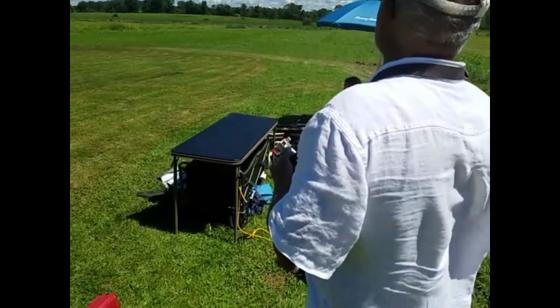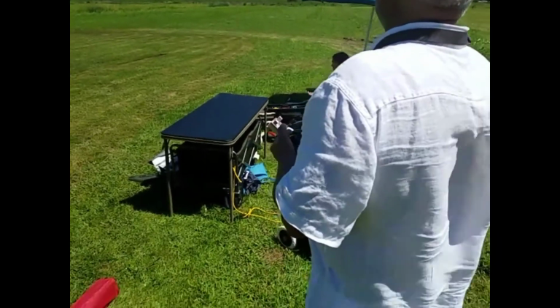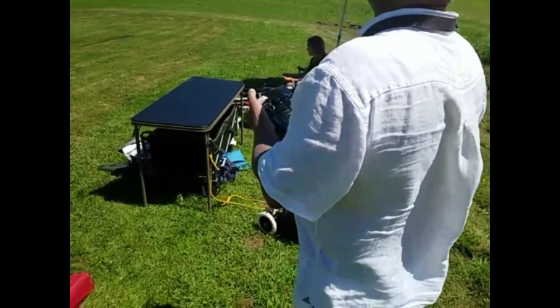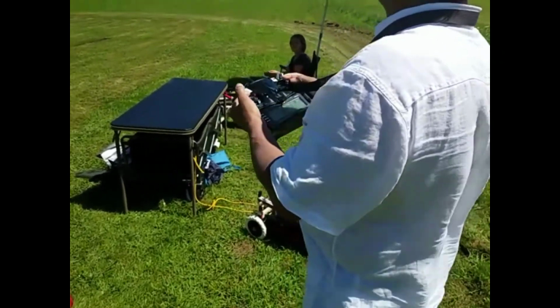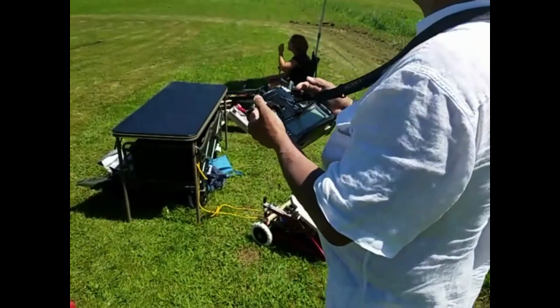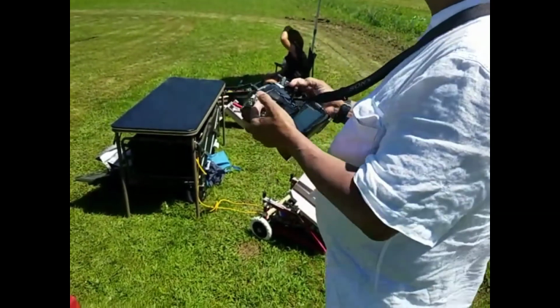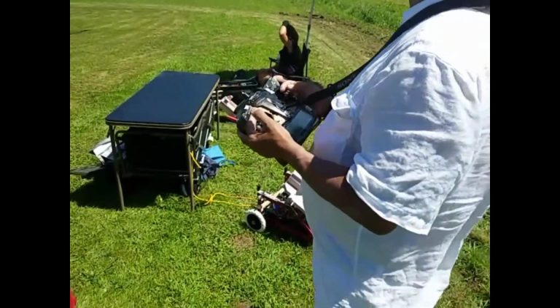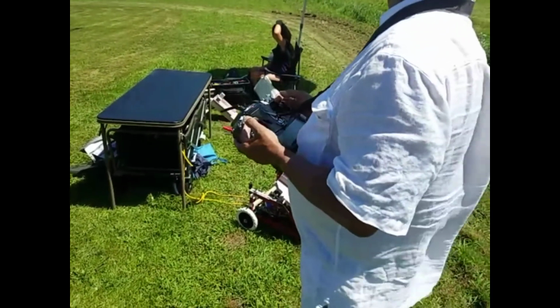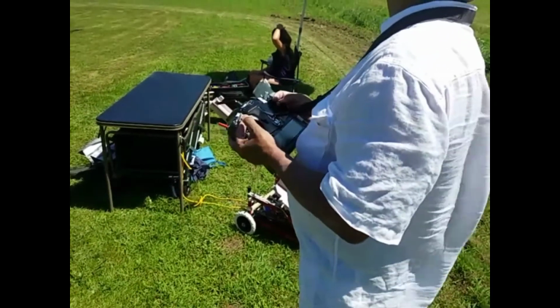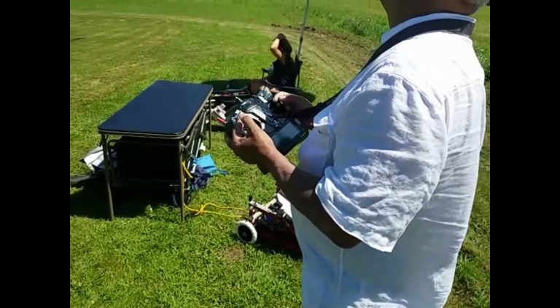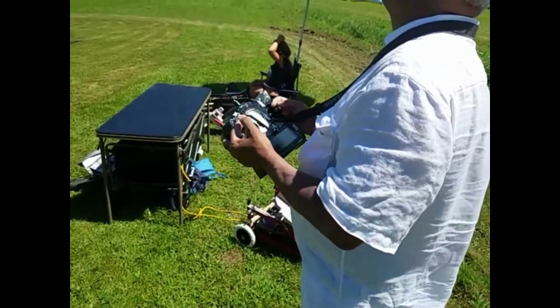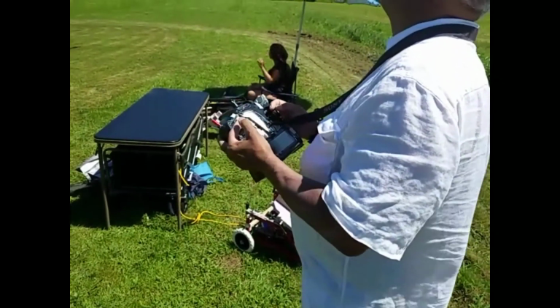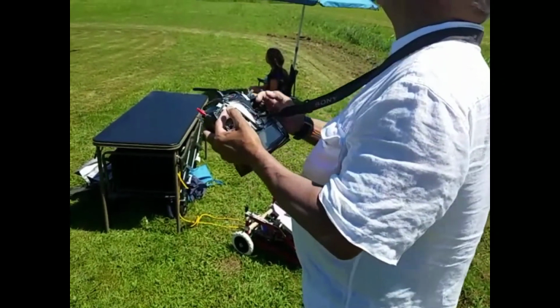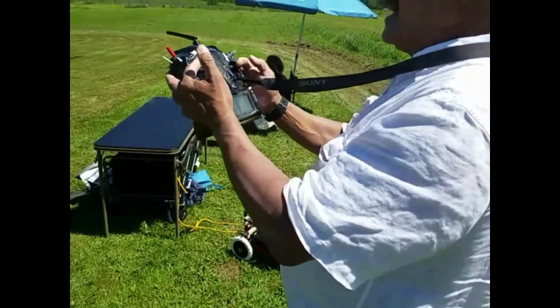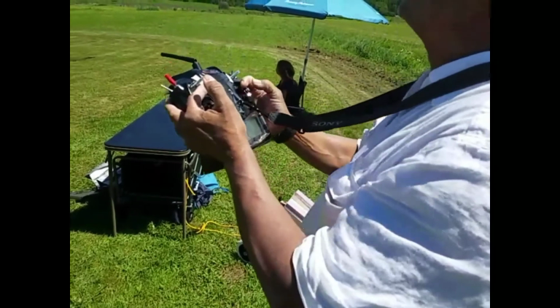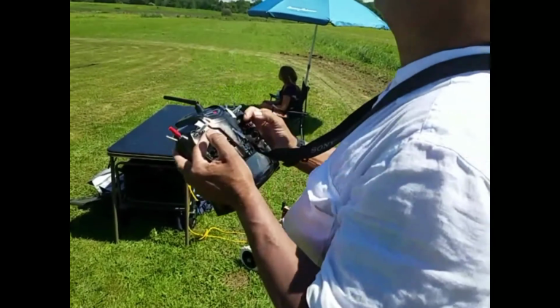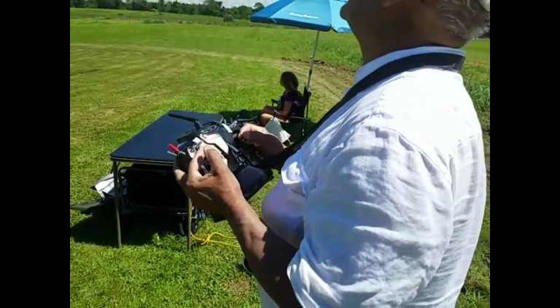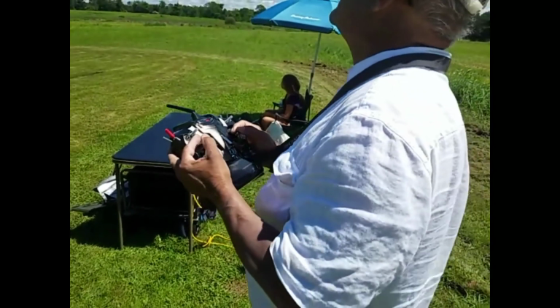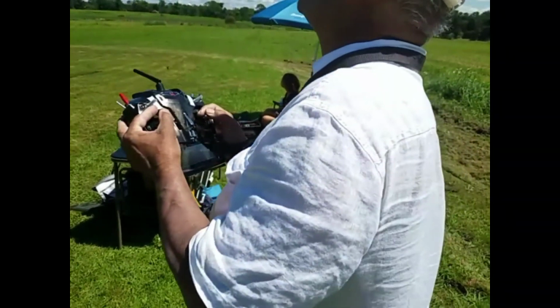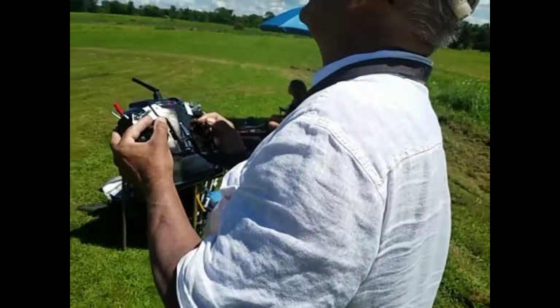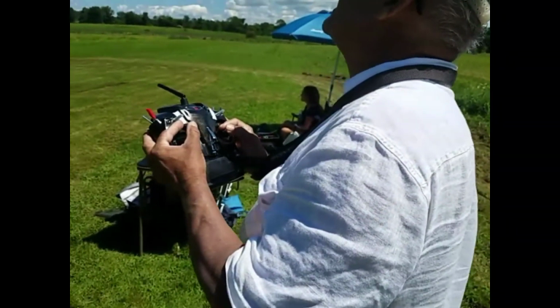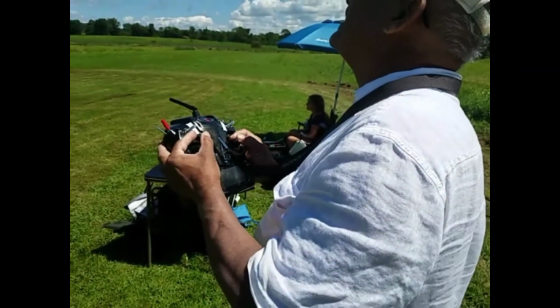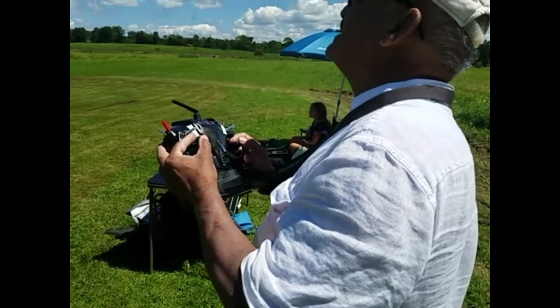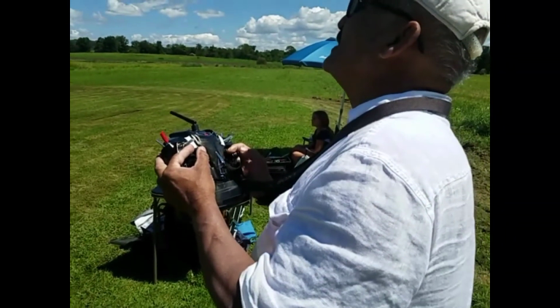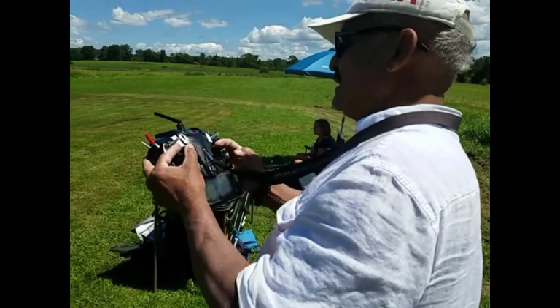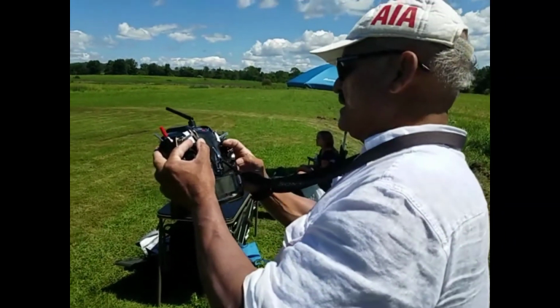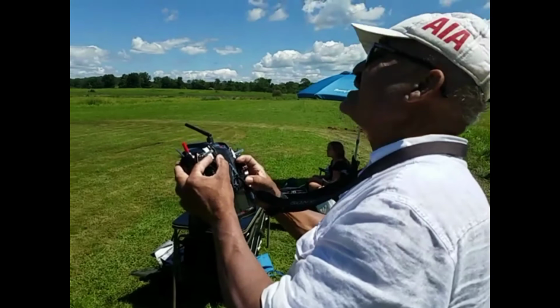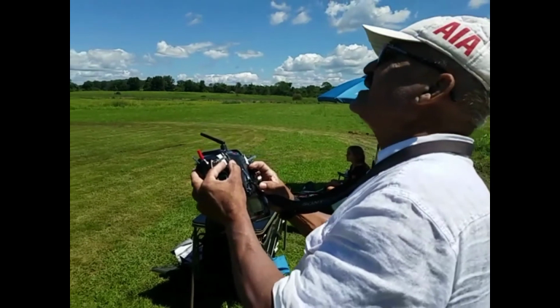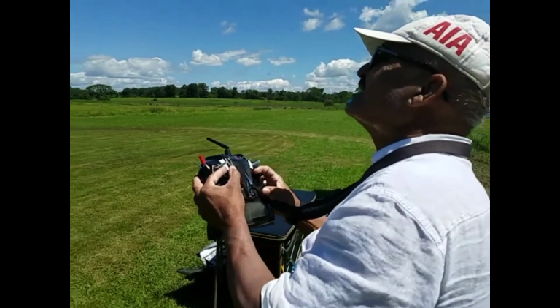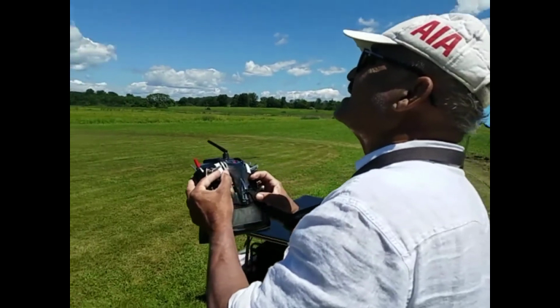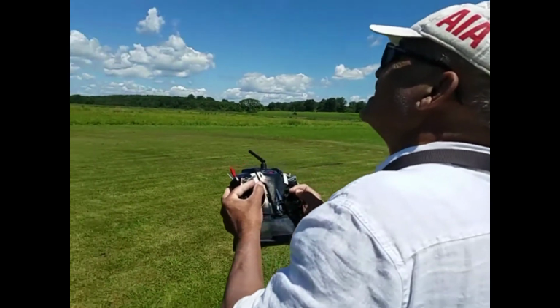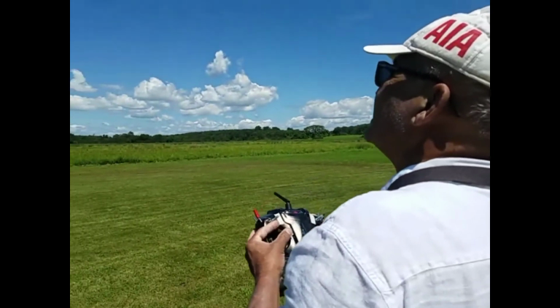With the stabilization on — oh, that's why the servos go crazy. It's still going. Watch those trees!